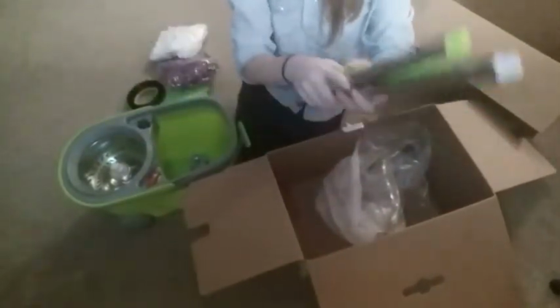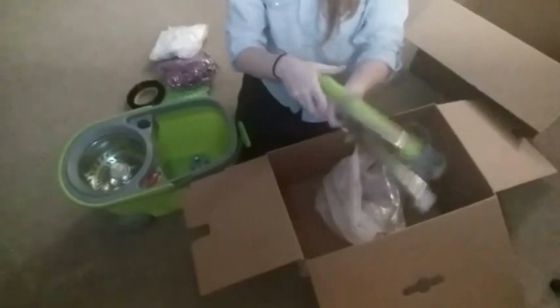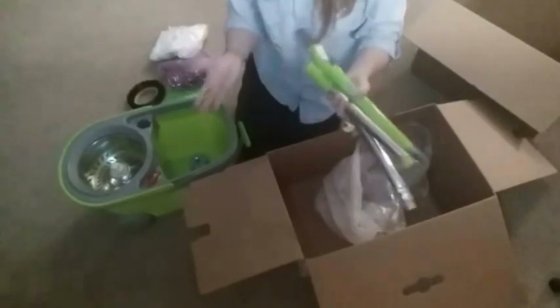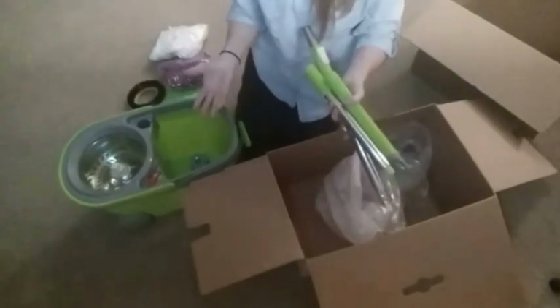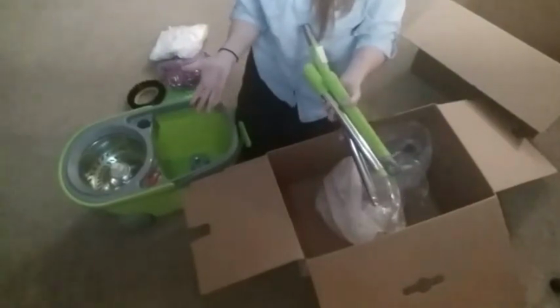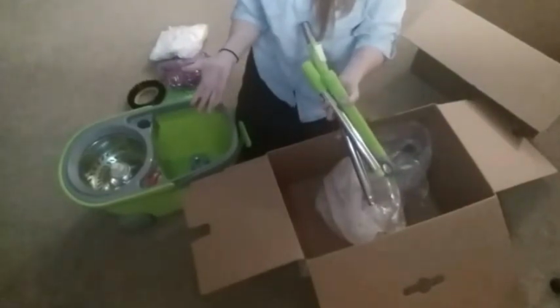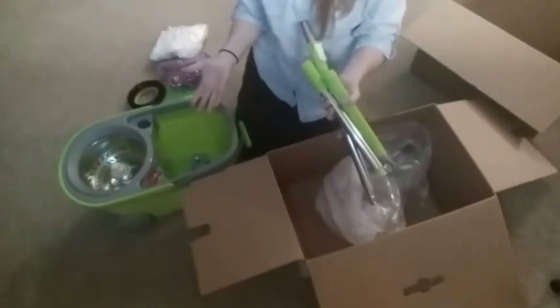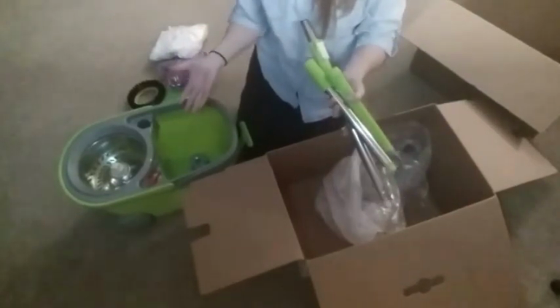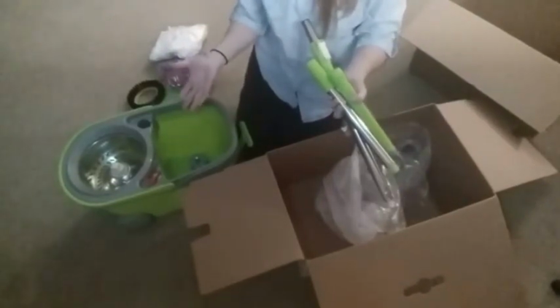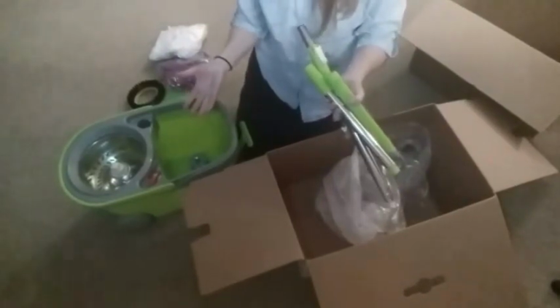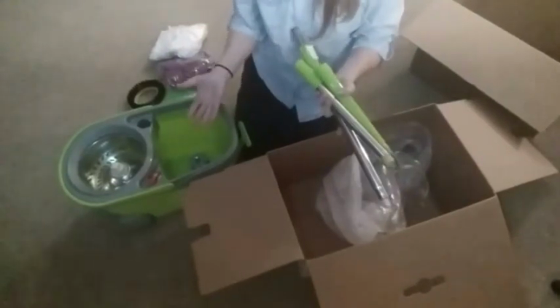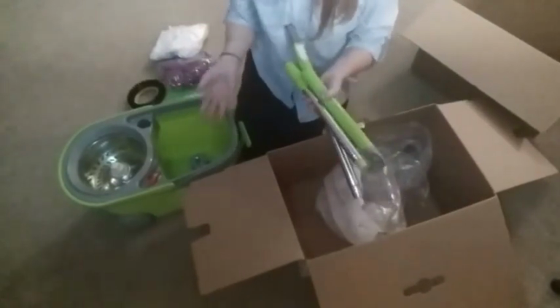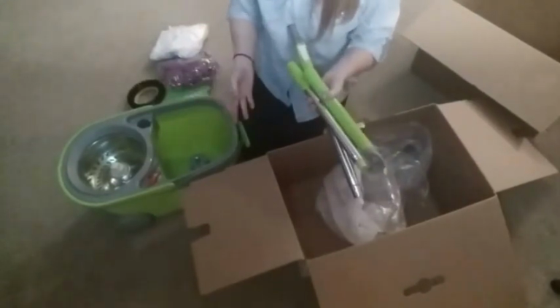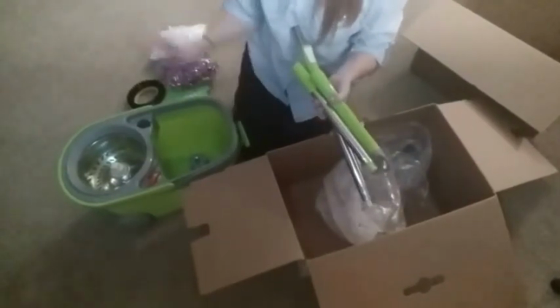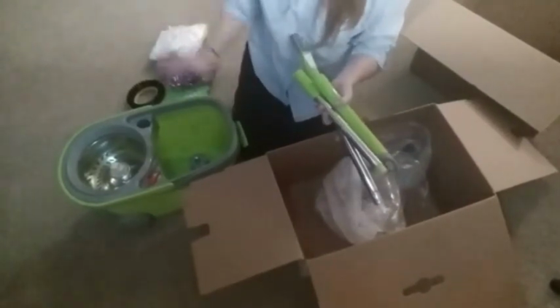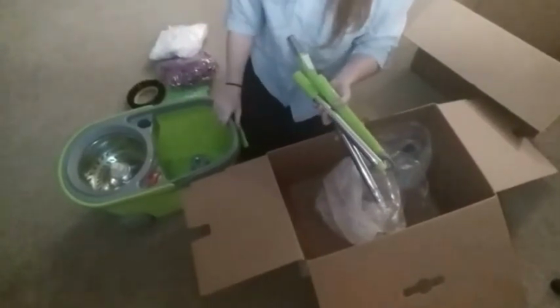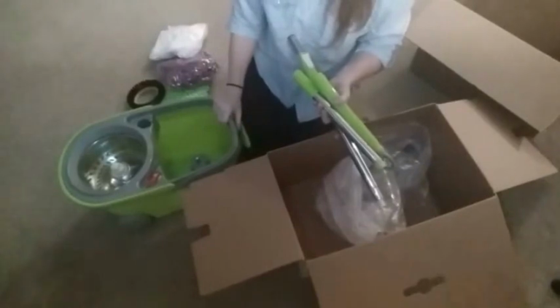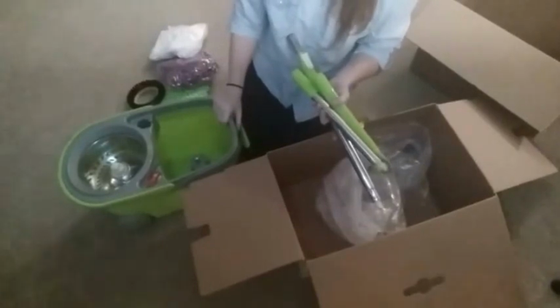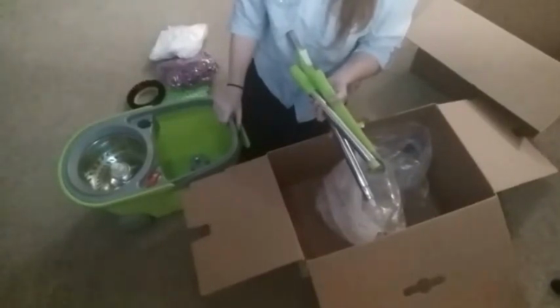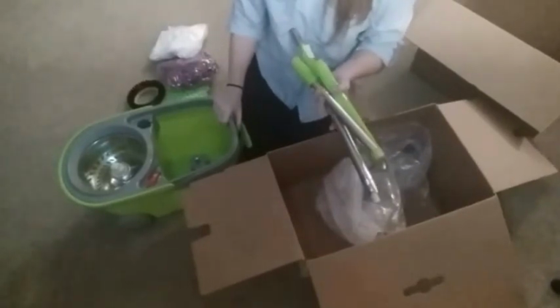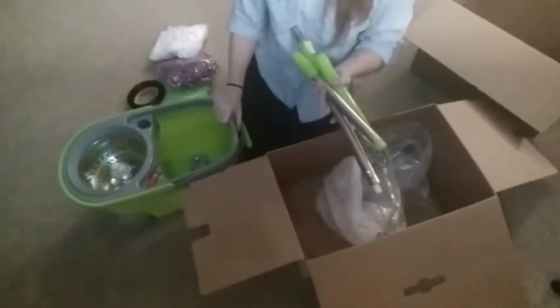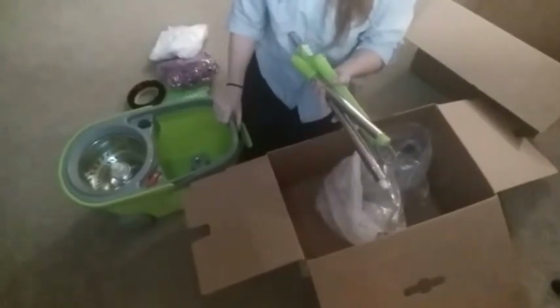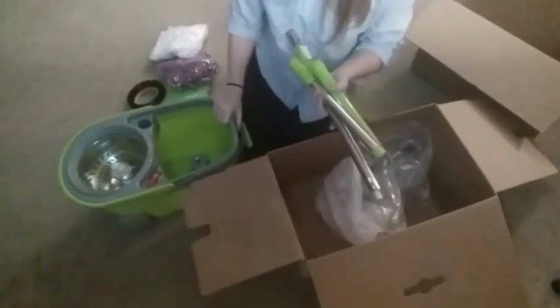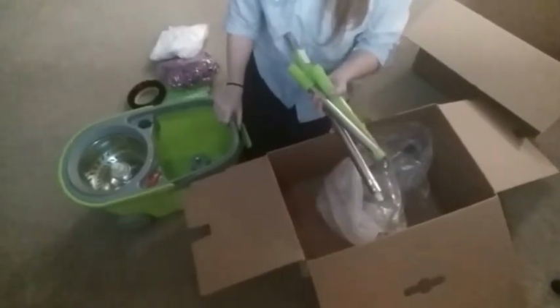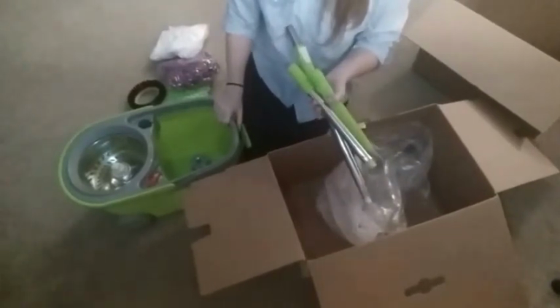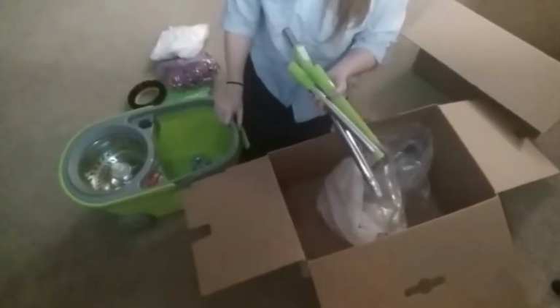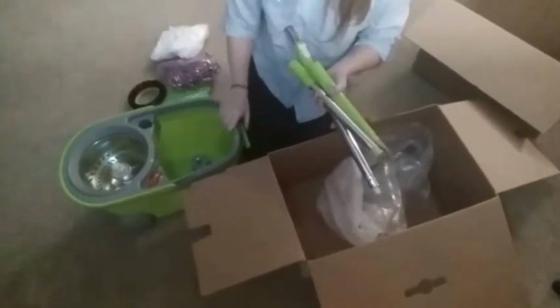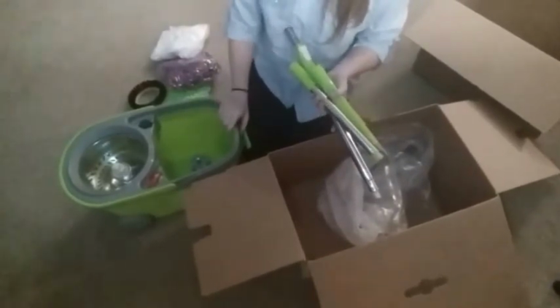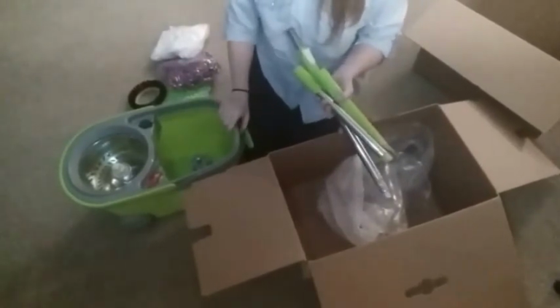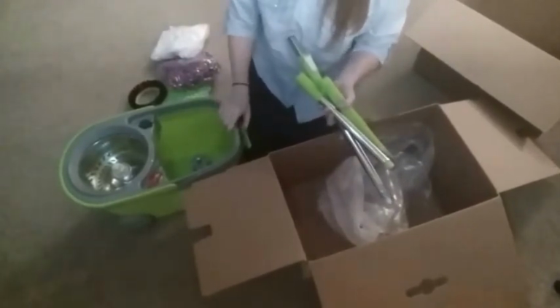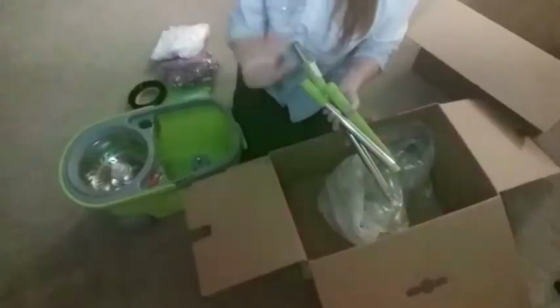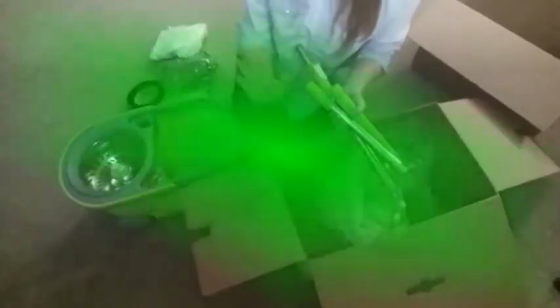Alright guys, well that is the spin mop from Green Direct. I hope you liked the video. I hope you'll join us next time and I hope you have a great day. Thanks for watching. Bye!